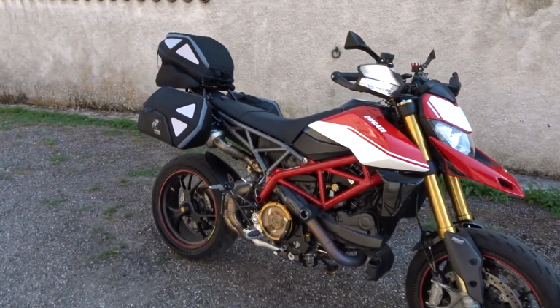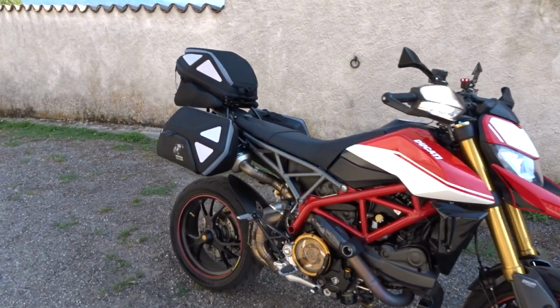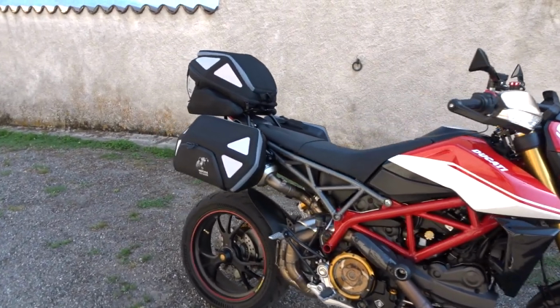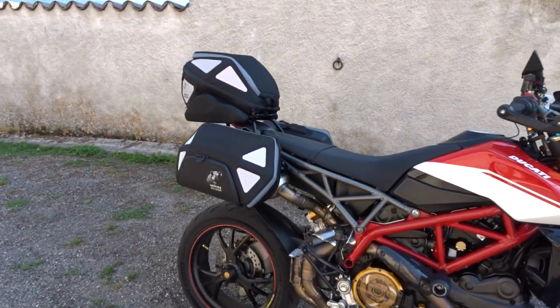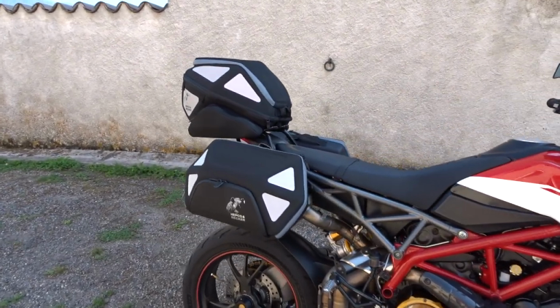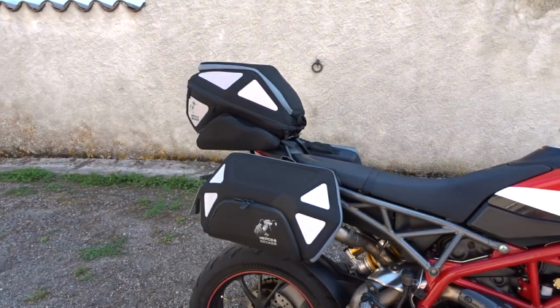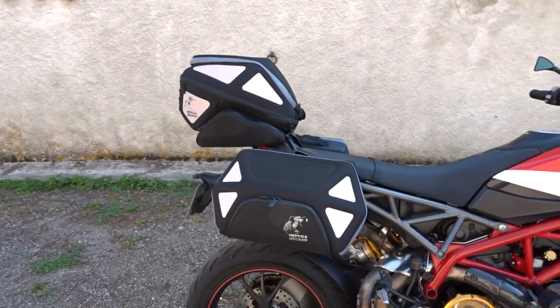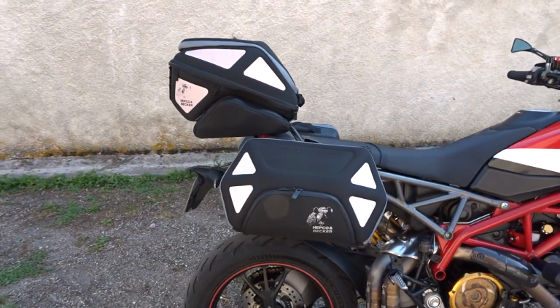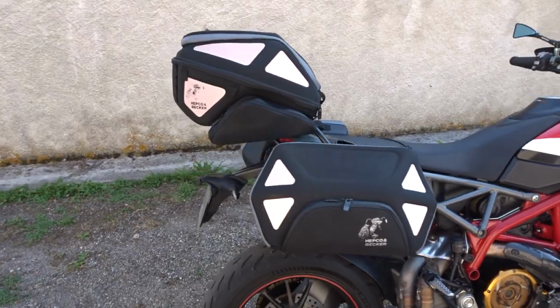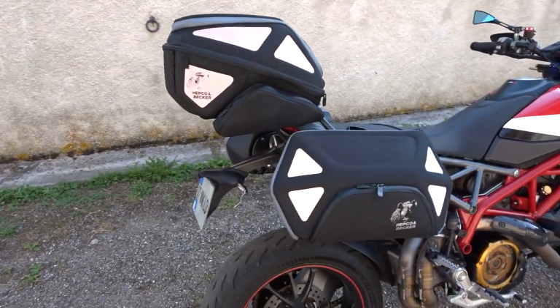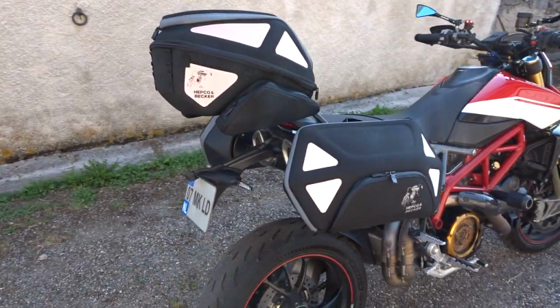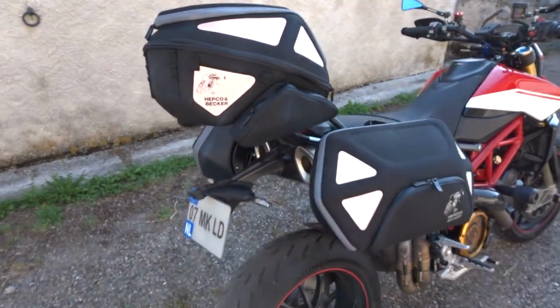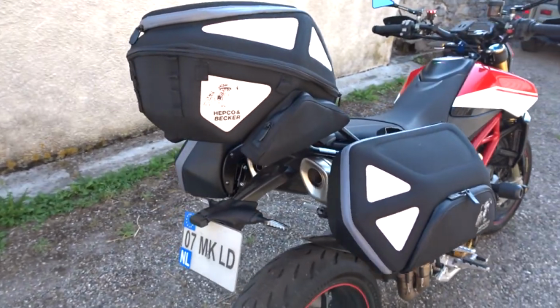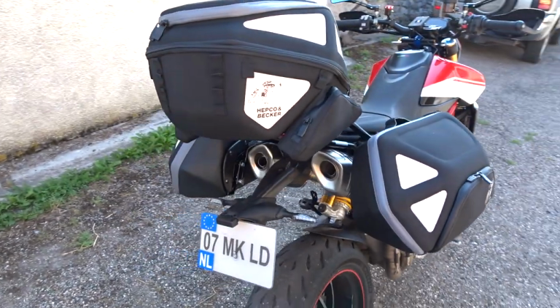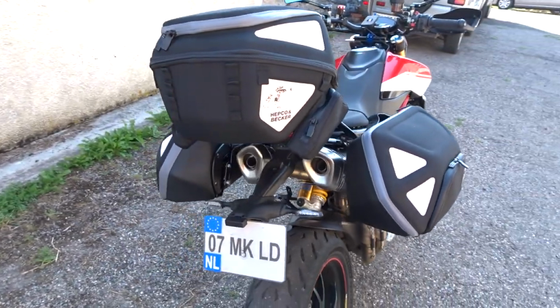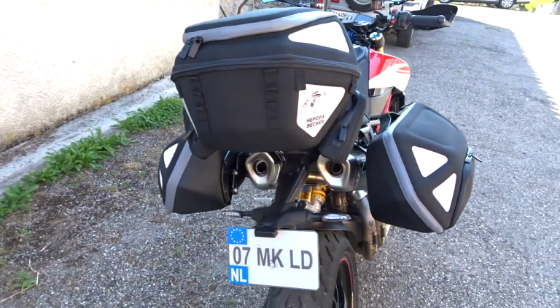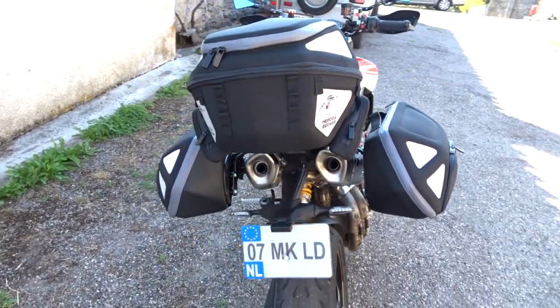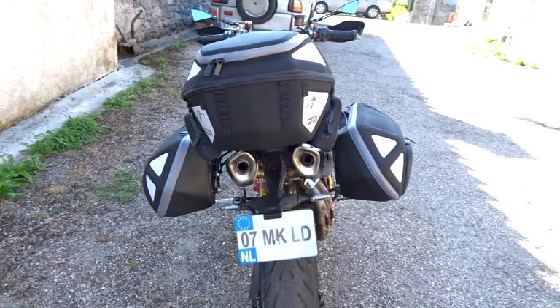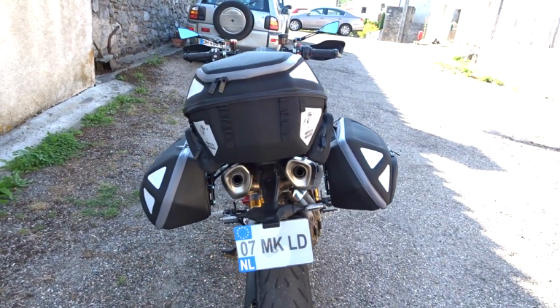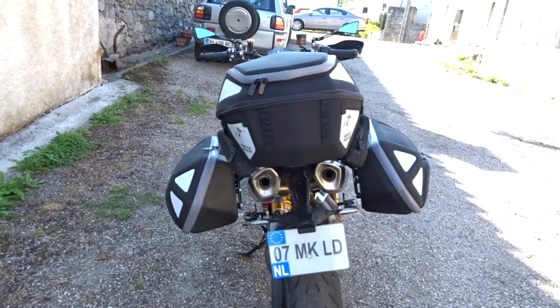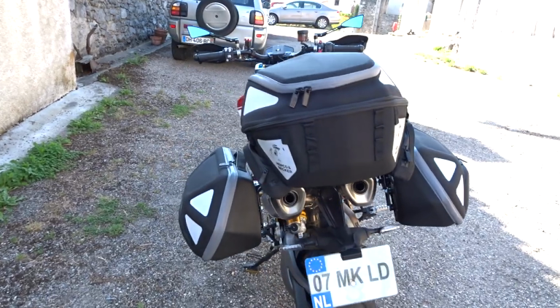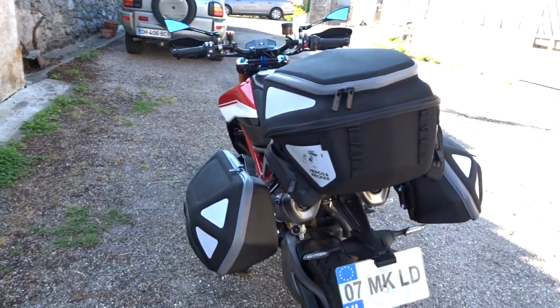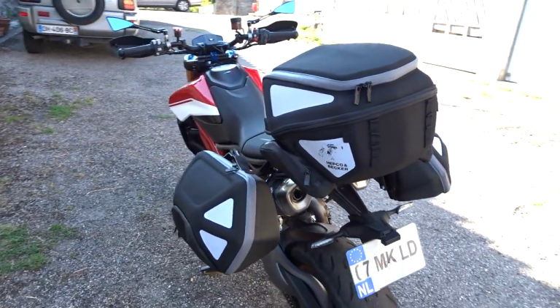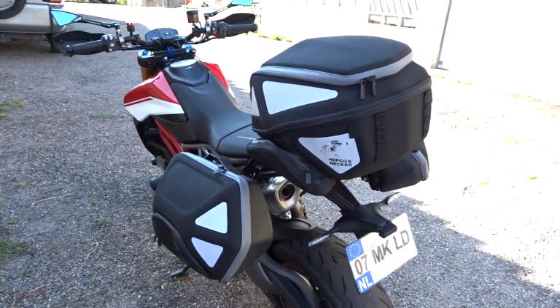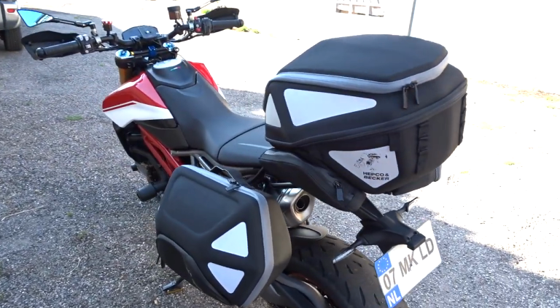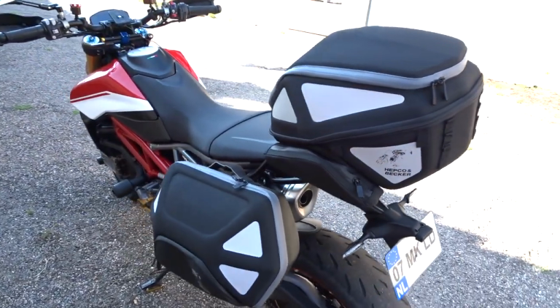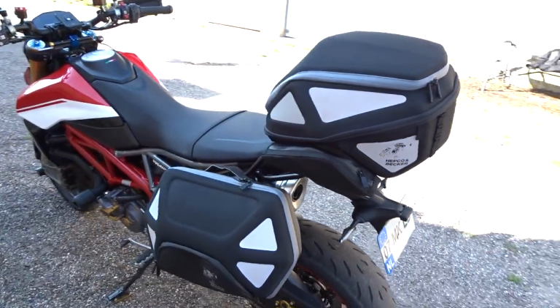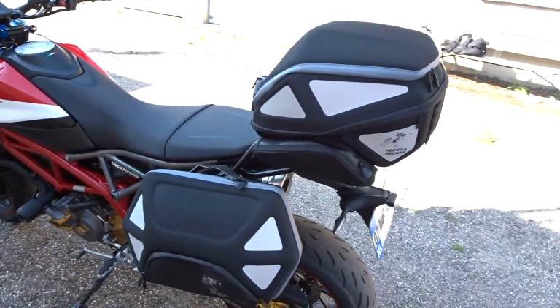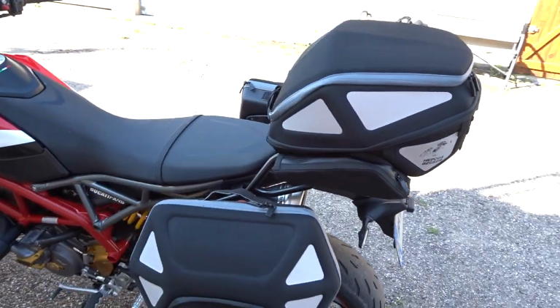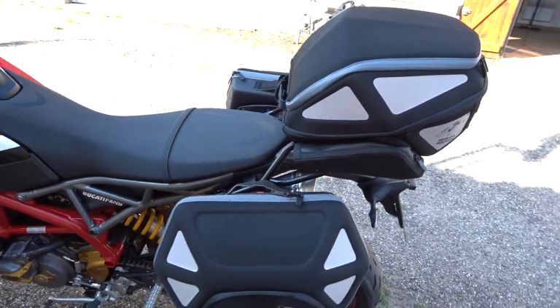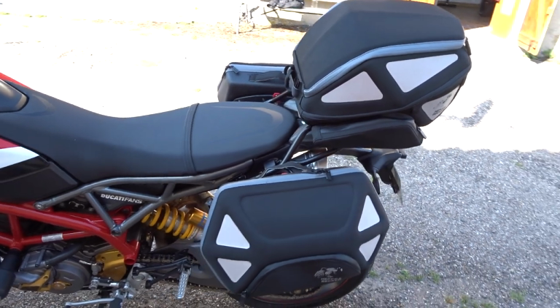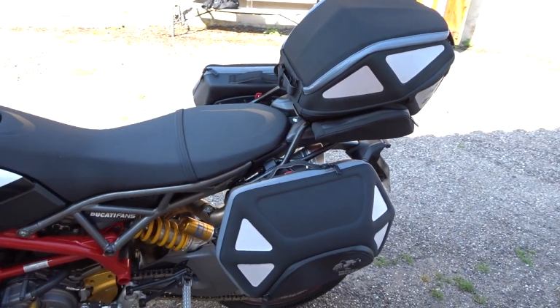I just installed these brackets. This is just an install review because I haven't even ridden the bike yet, so this is just what it looks like with everything on it. They're actually really nice — I like how it's not too big and bulky. I've seen some other ones that are a little bit too big.